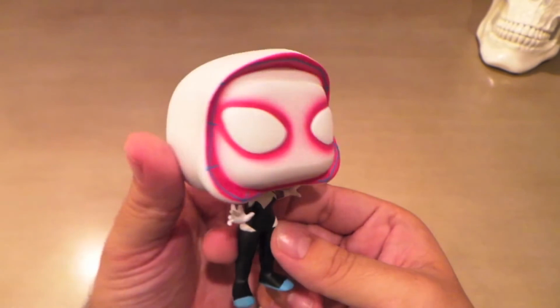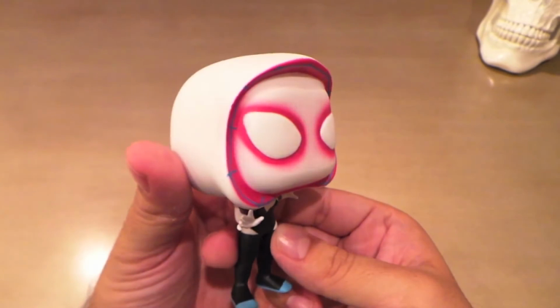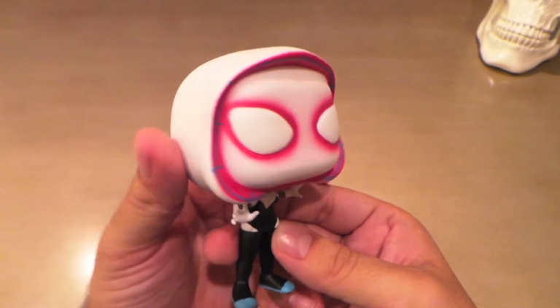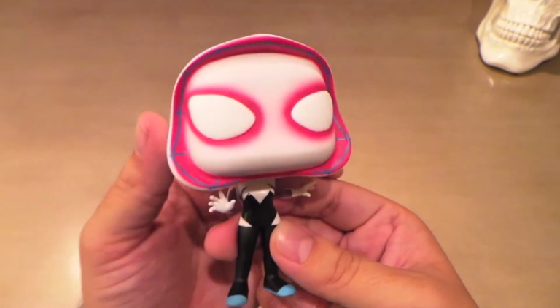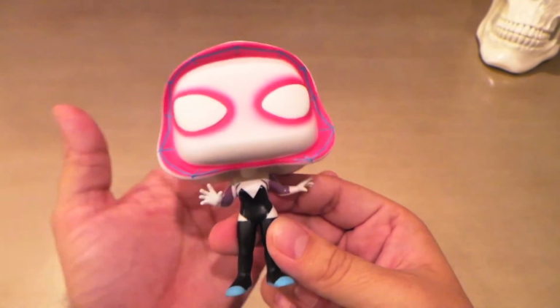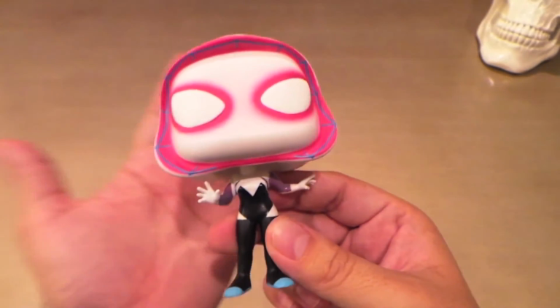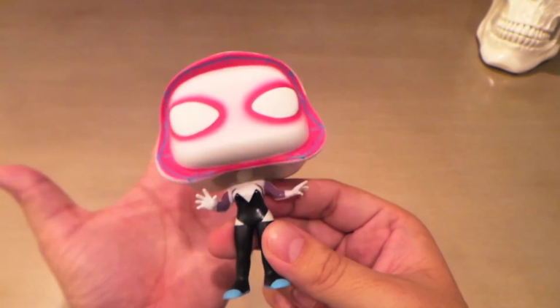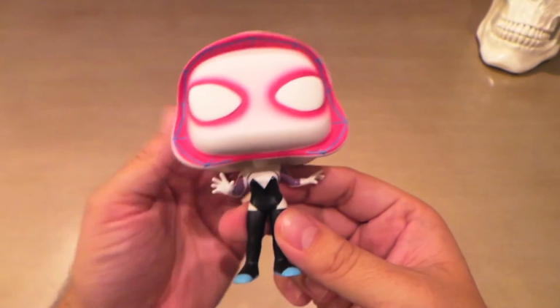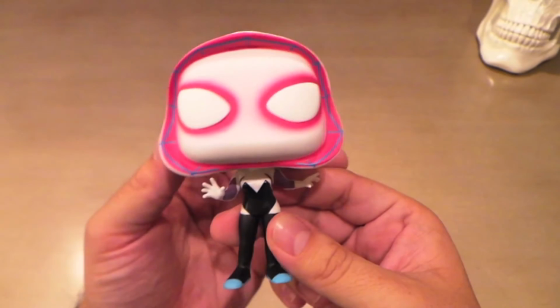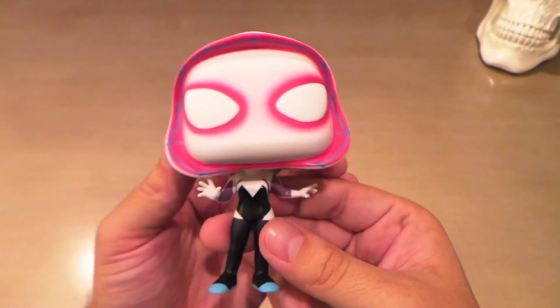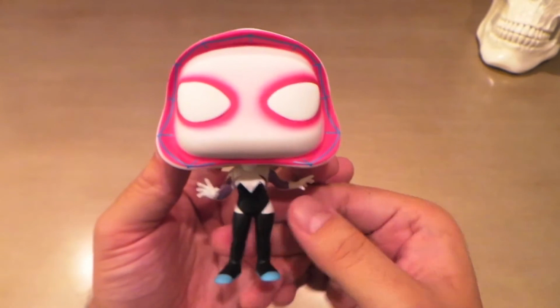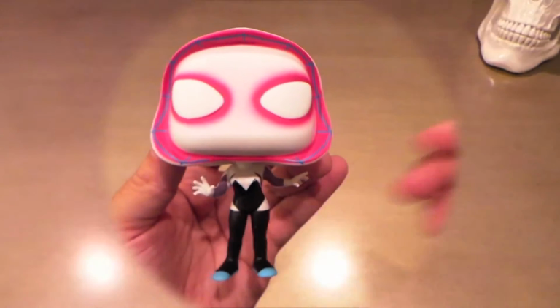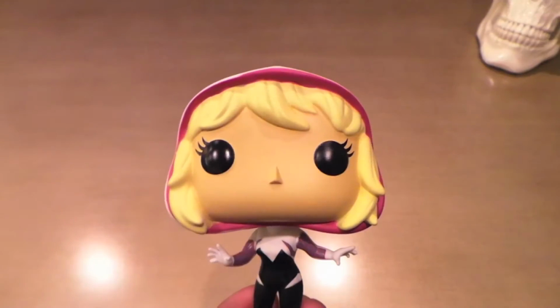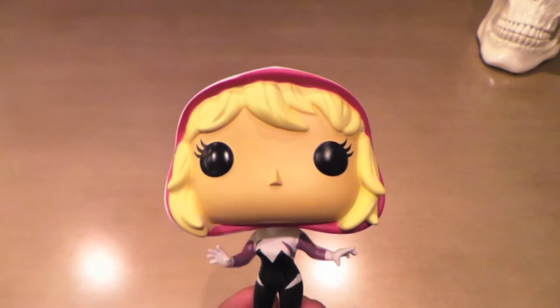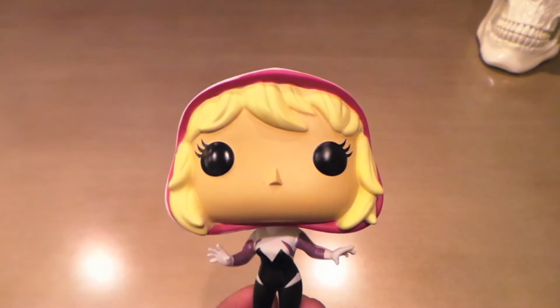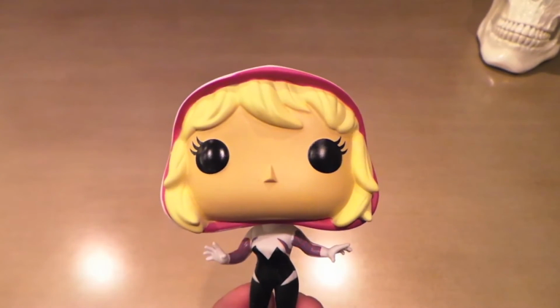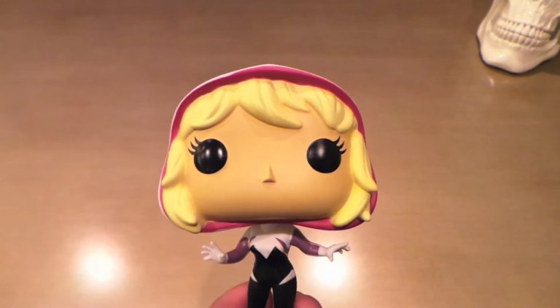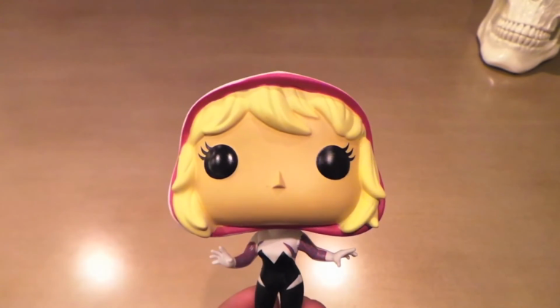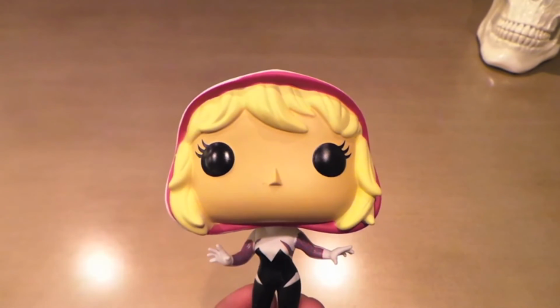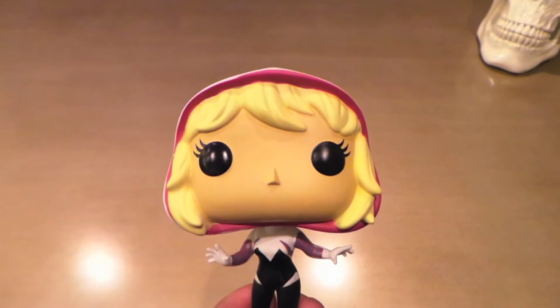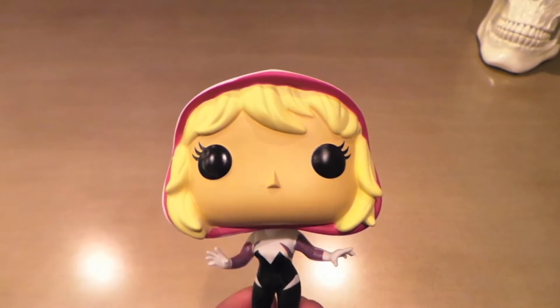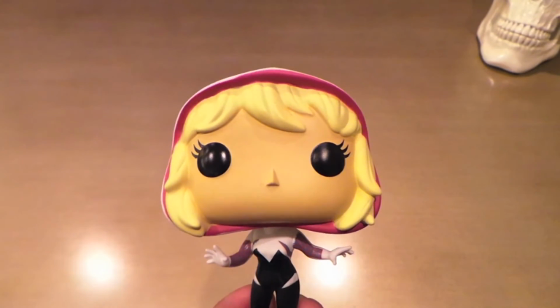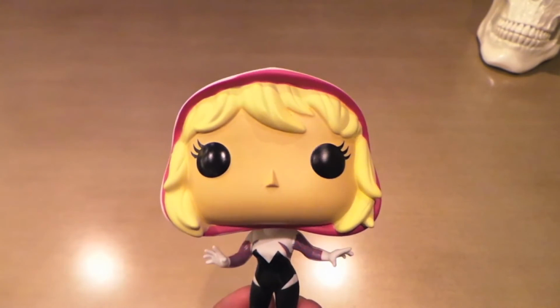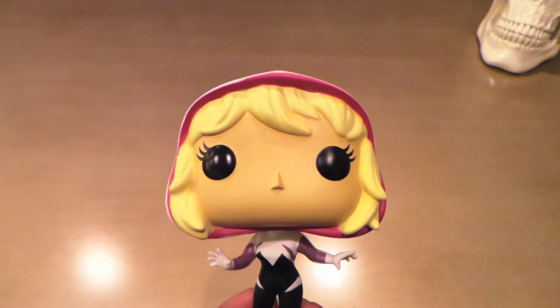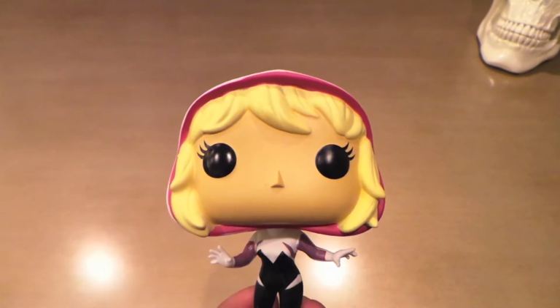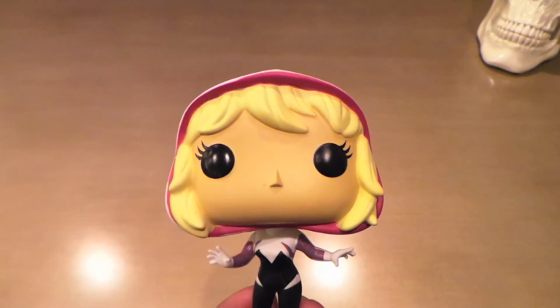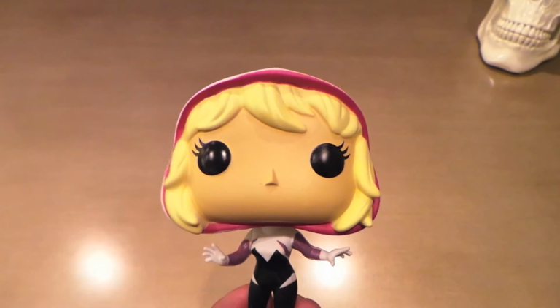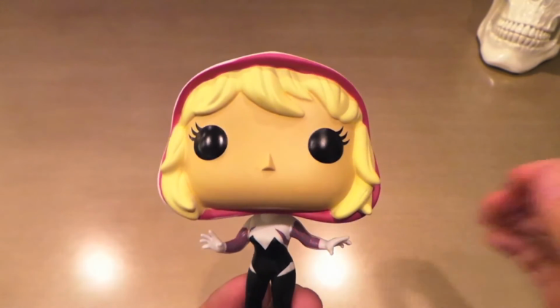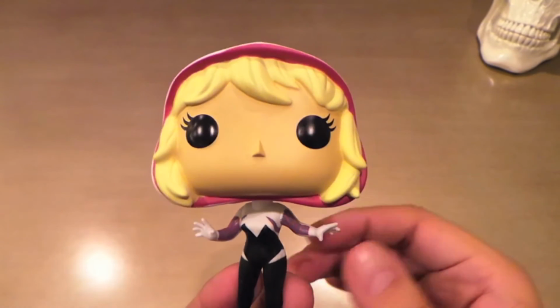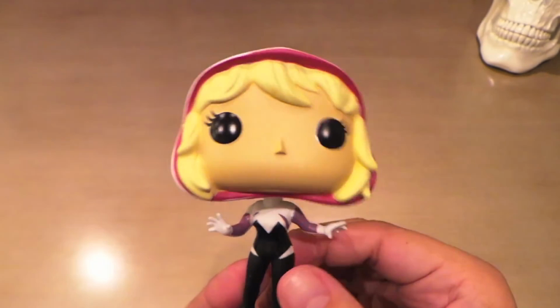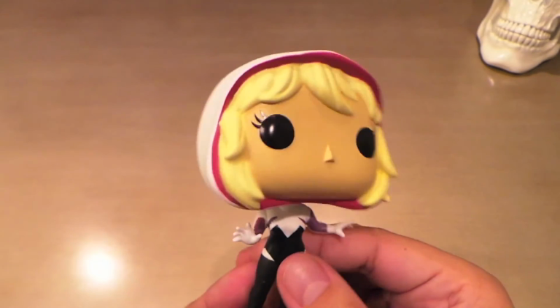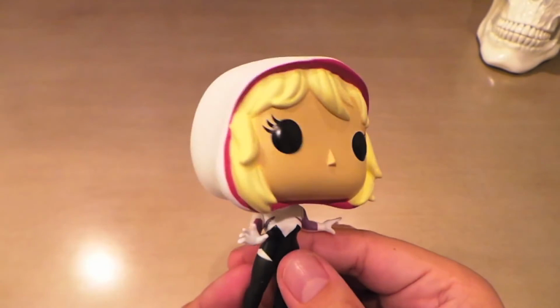I really like when they make the common this cool looking. And this is definitely the most sought after of all three Spider-Gwens — got those pop hunters going crazy.